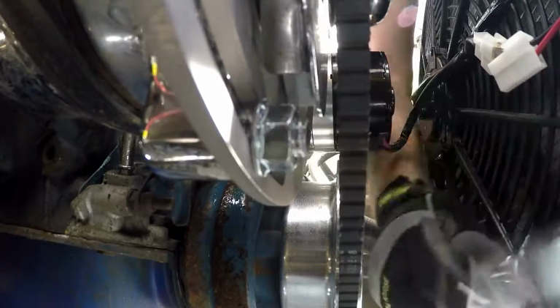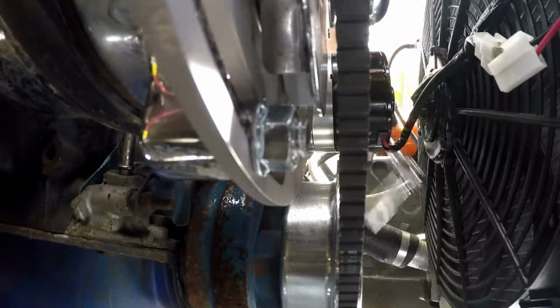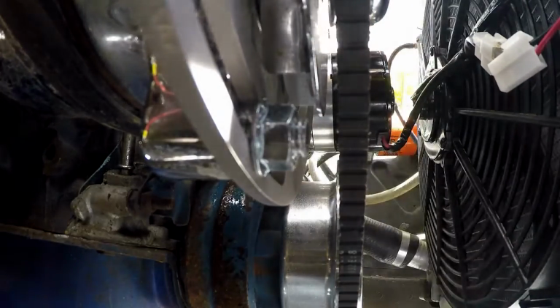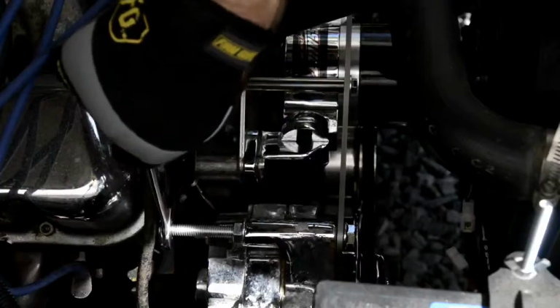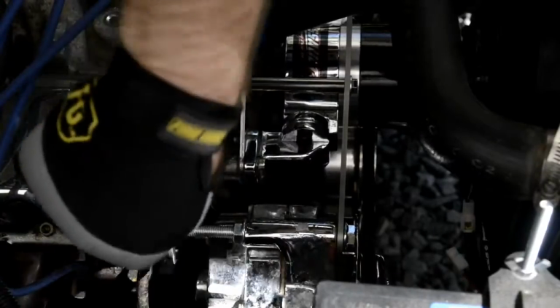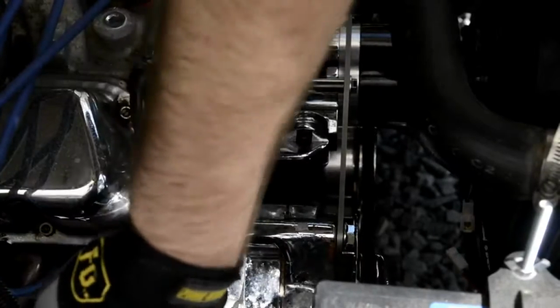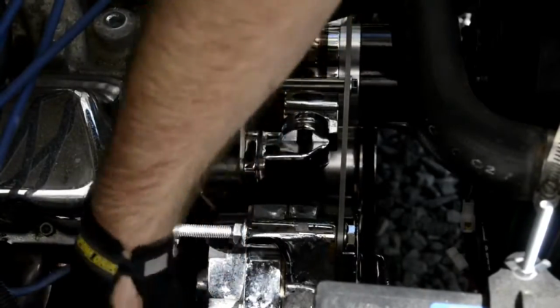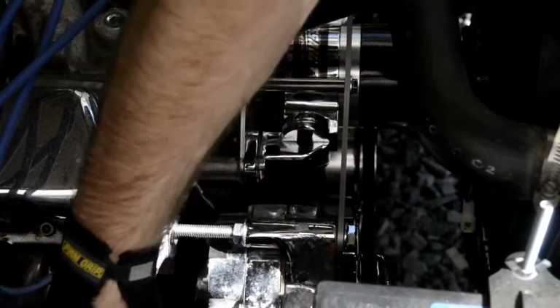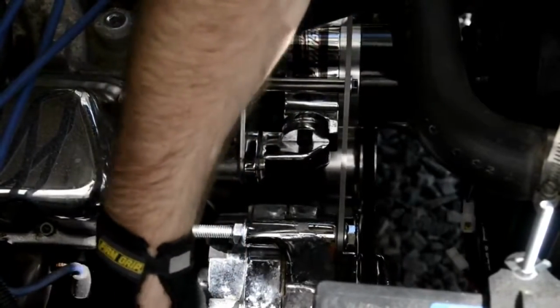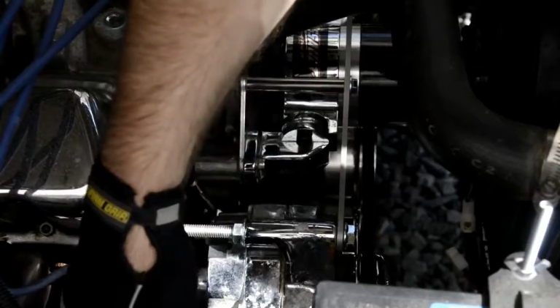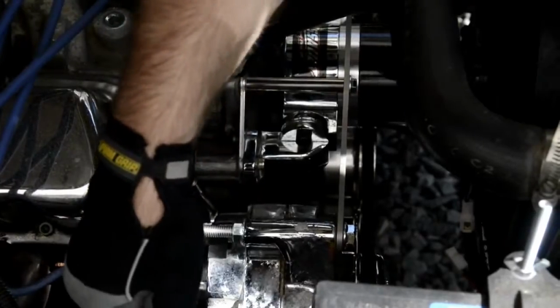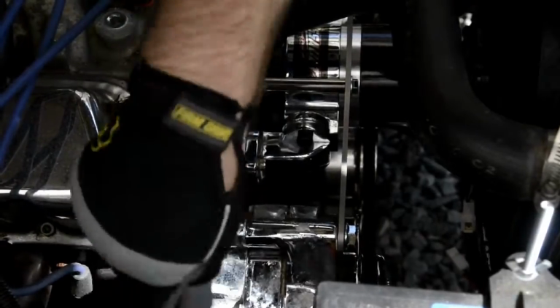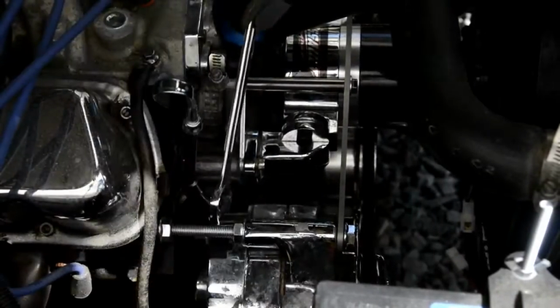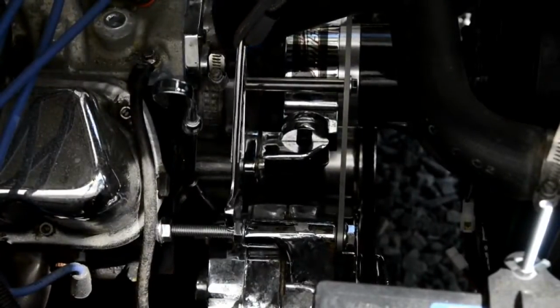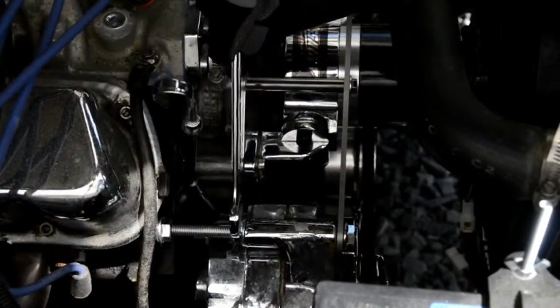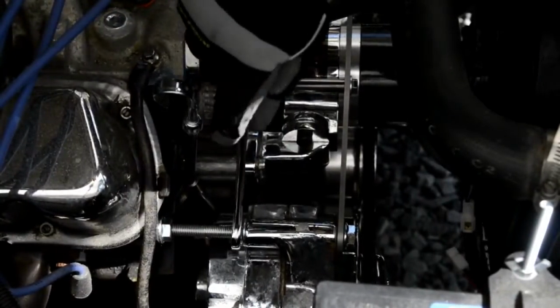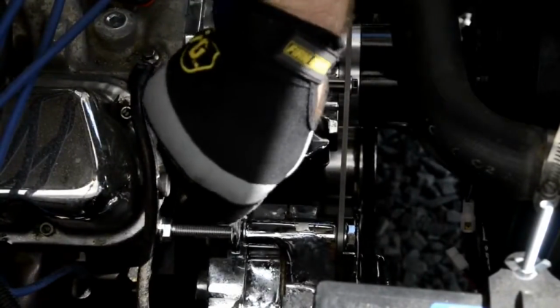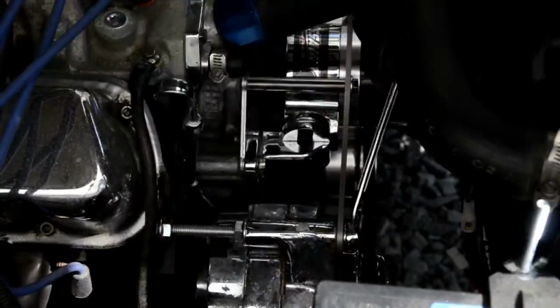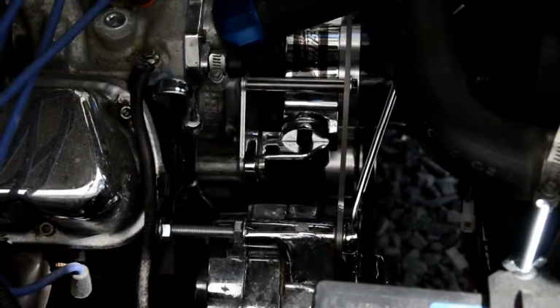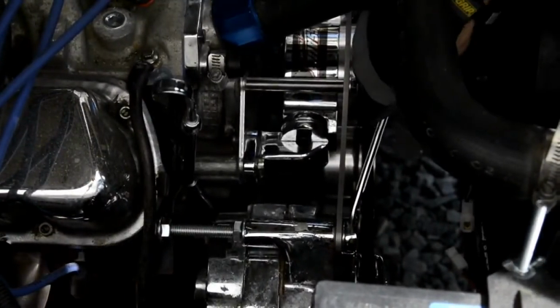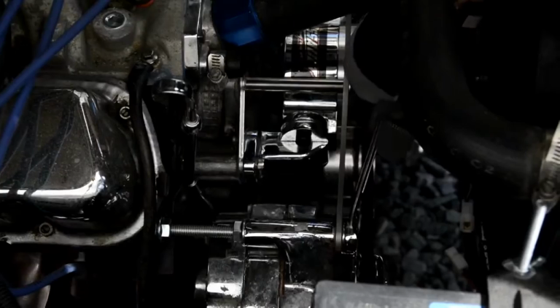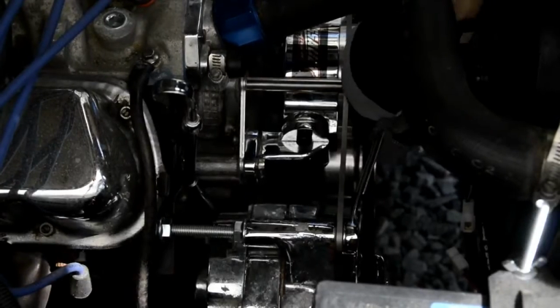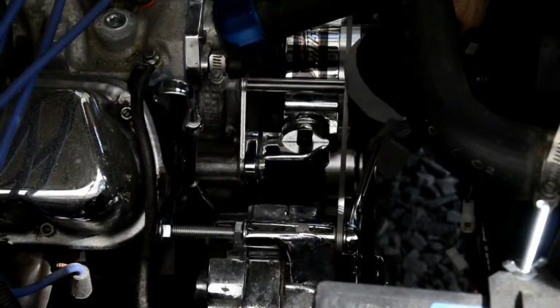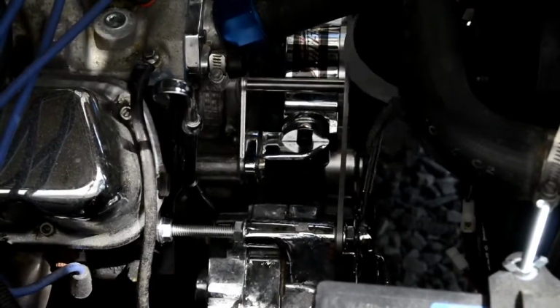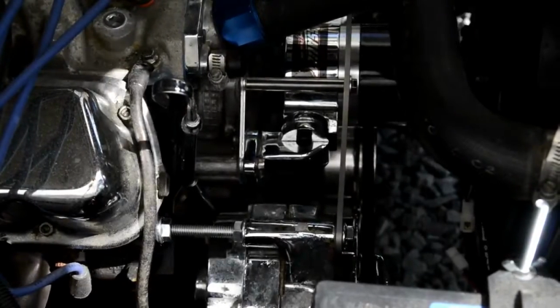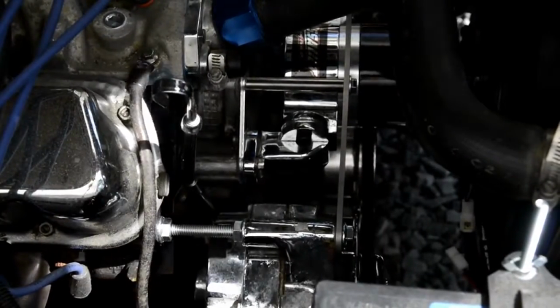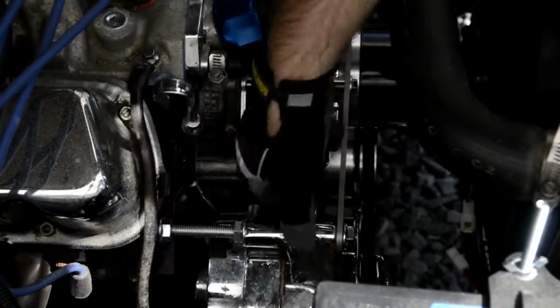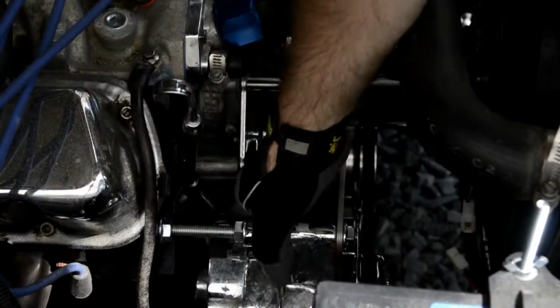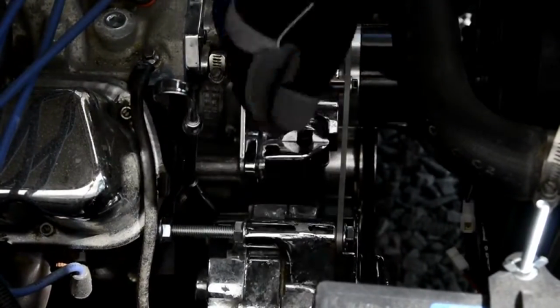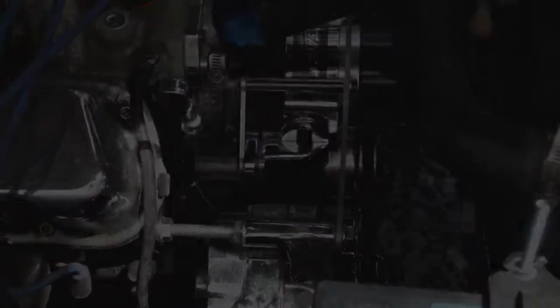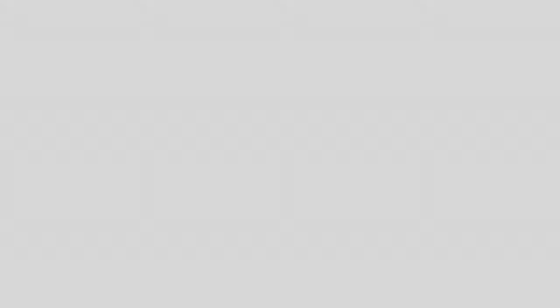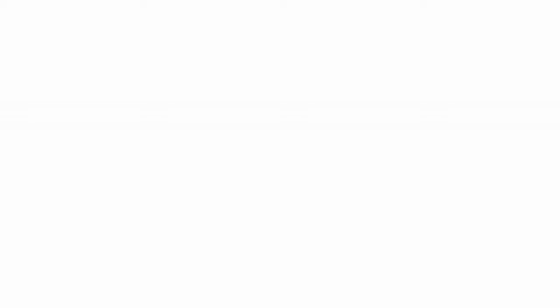Next, we'll torque down the engine side nut and then gently tighten the keeper nut. Then we'll go ahead and torque the alternator nut. And there you have it — thanks for watching and keep rollin'.